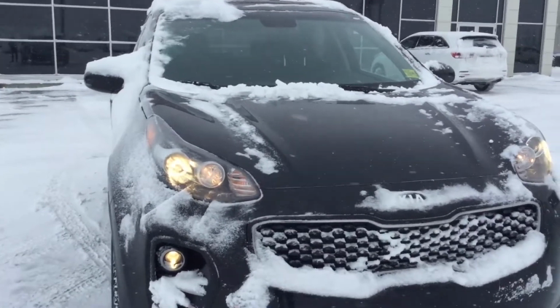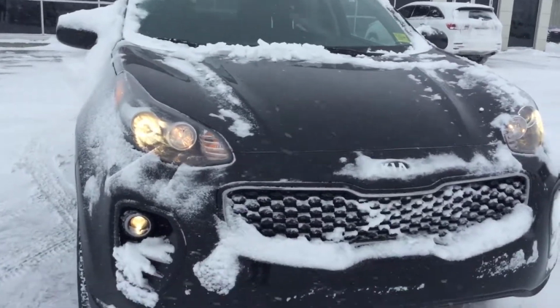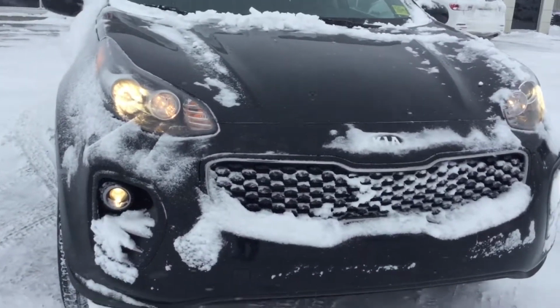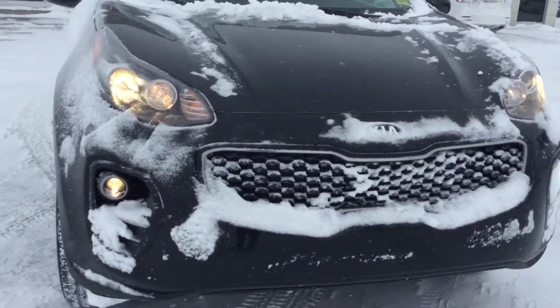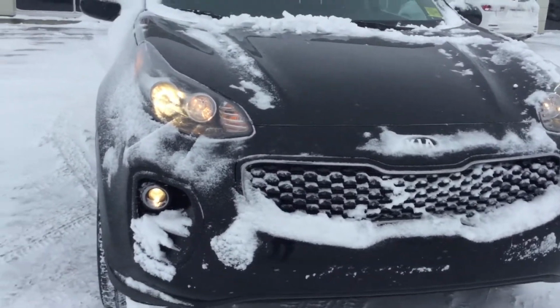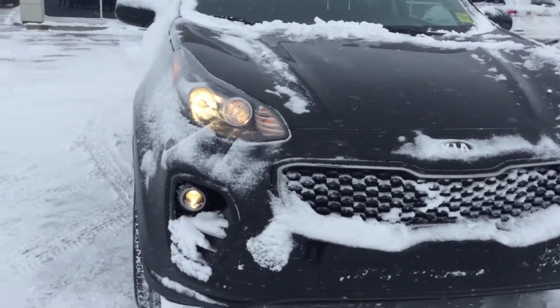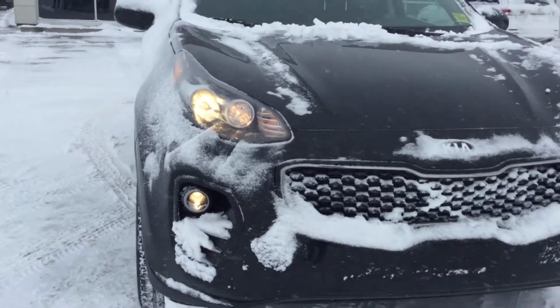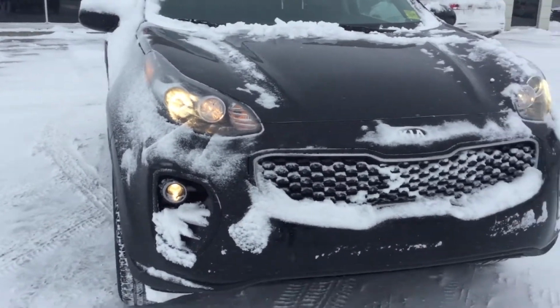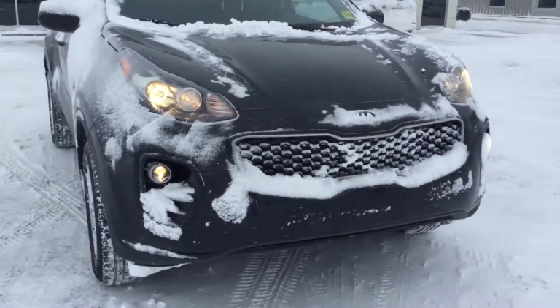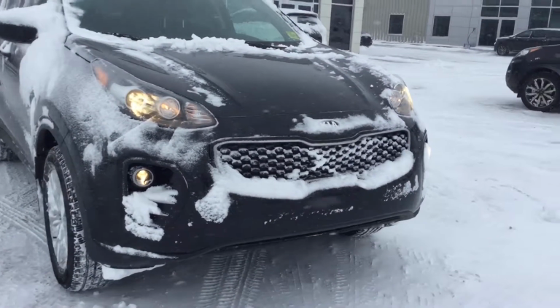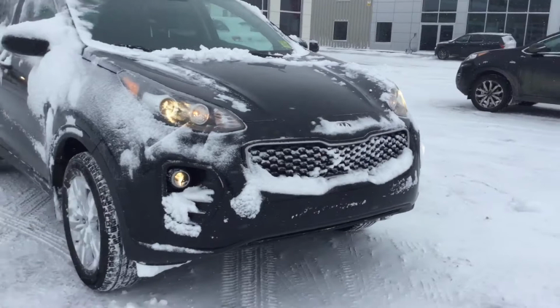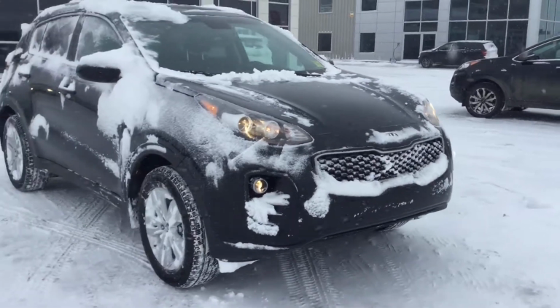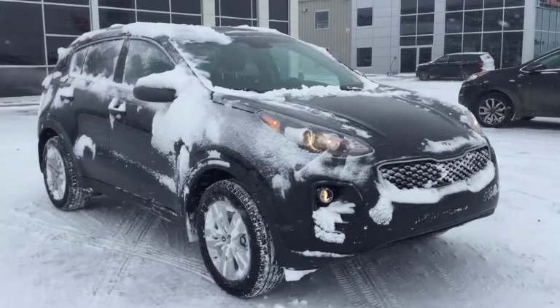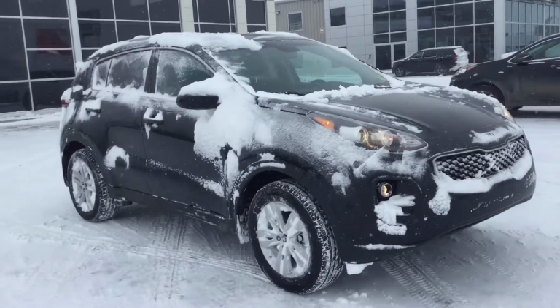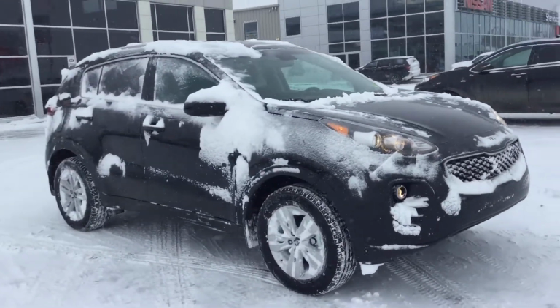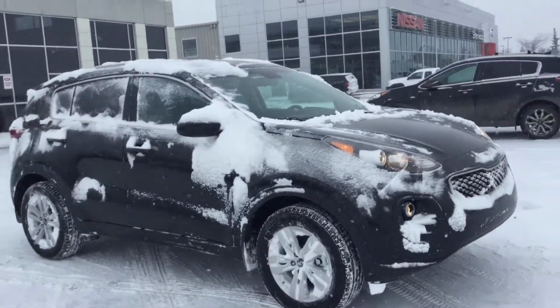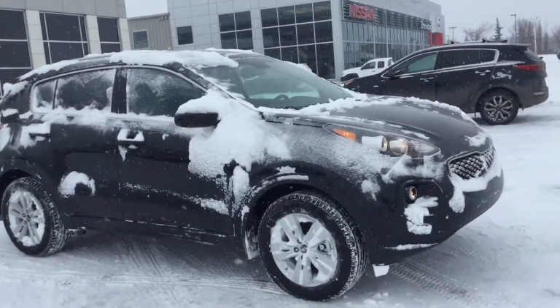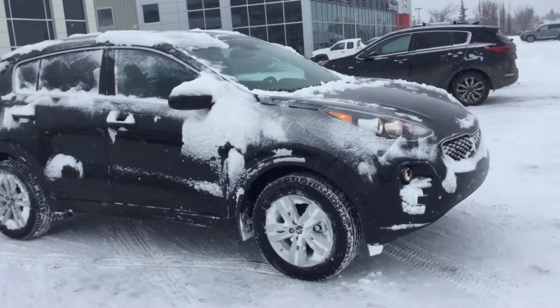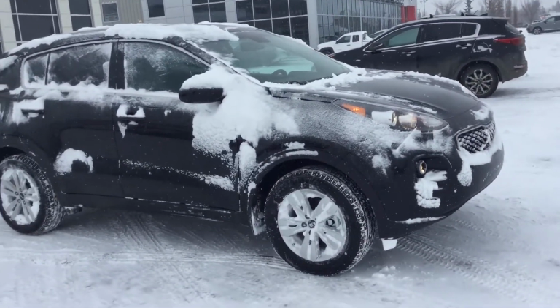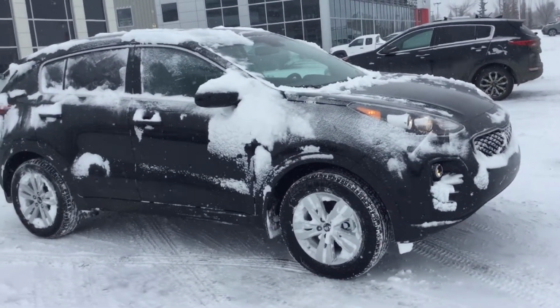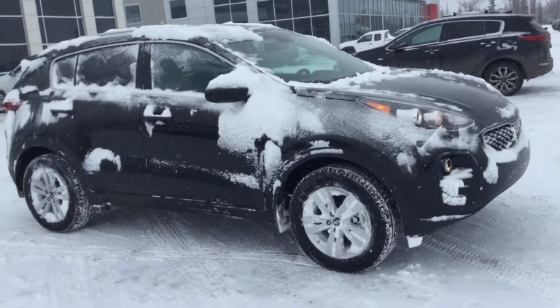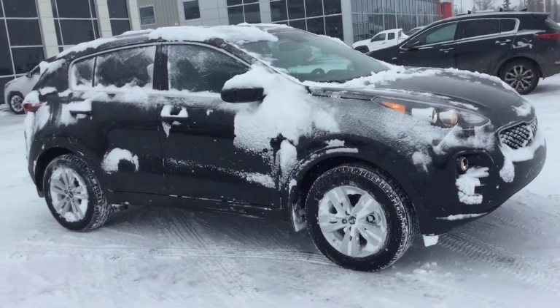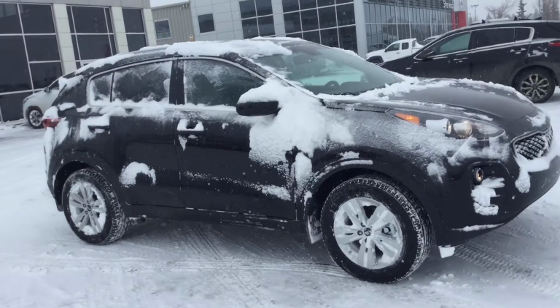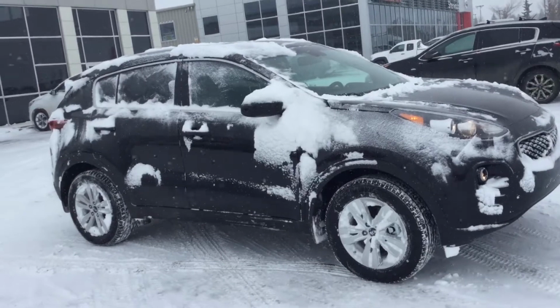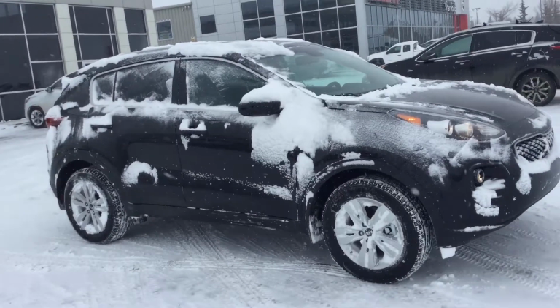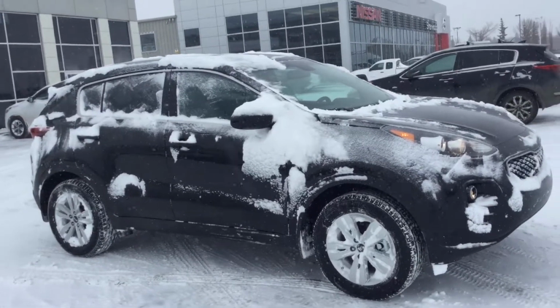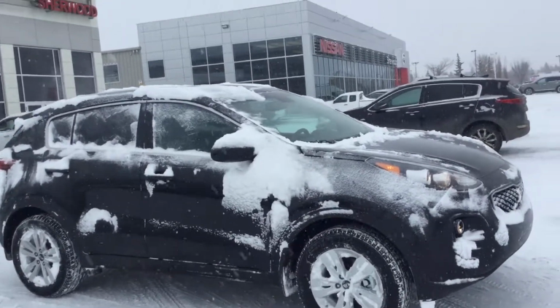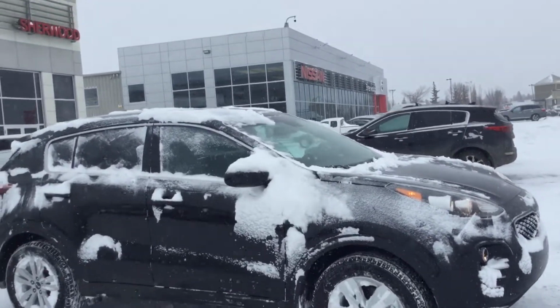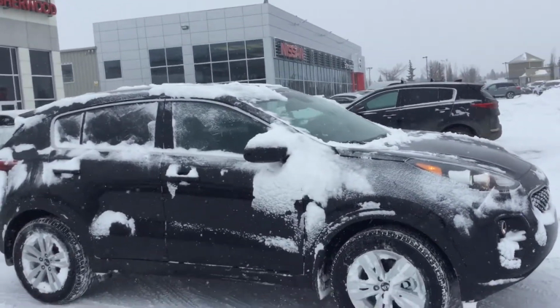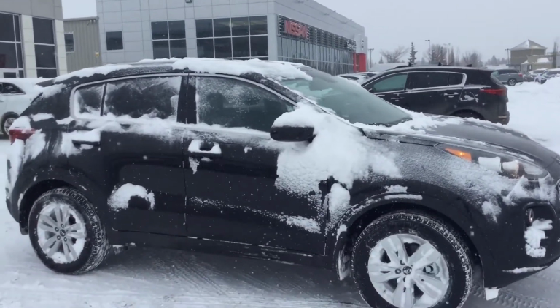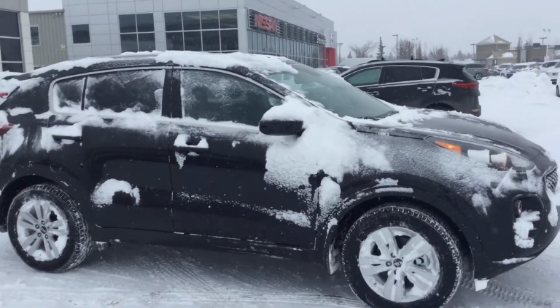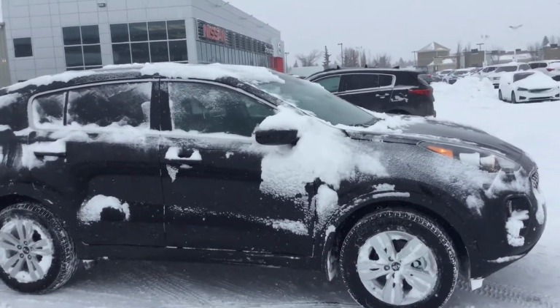Right in the front, signature Kia grille, our projection headlights as well as our fog lamps, which are very nice. We have the stock rims here on all-season tires, which chug through the snow pretty damn good — I can tell you that. There's about a foot of snow on this thing here.